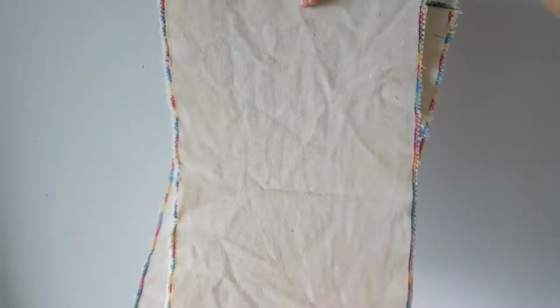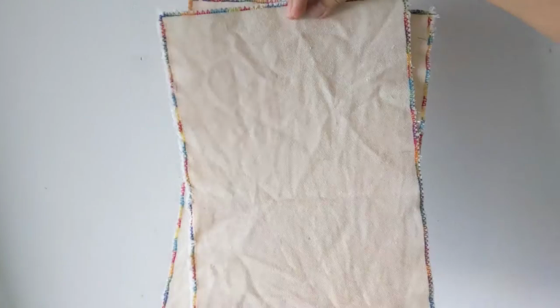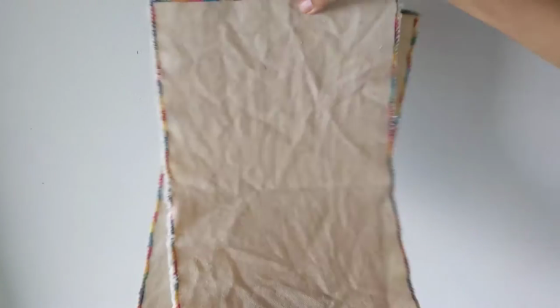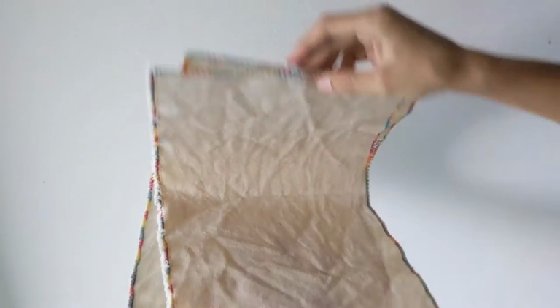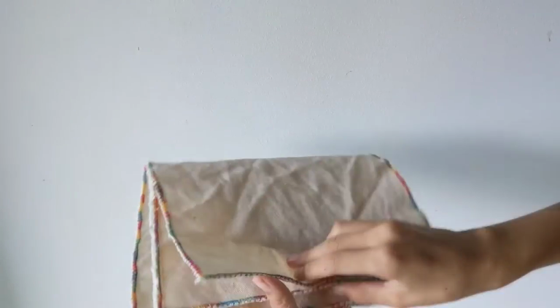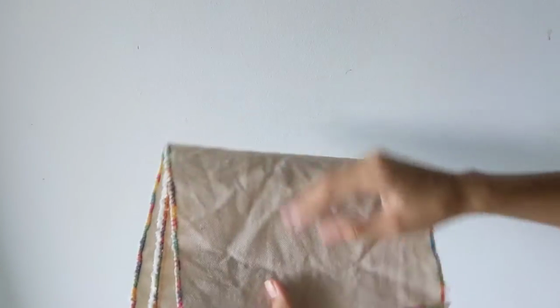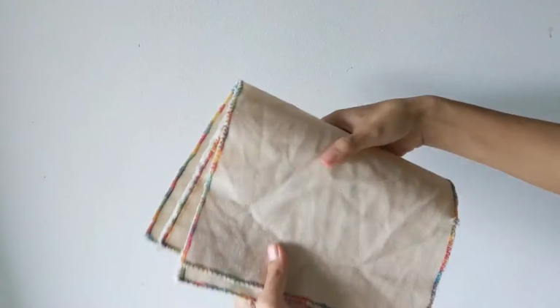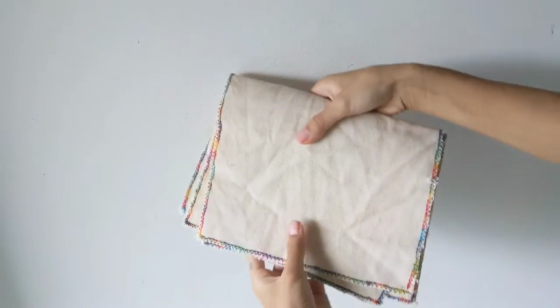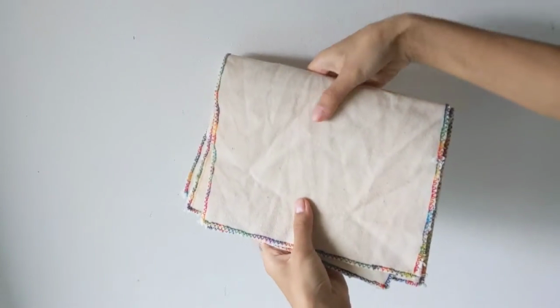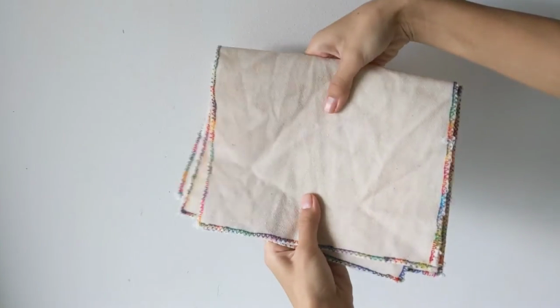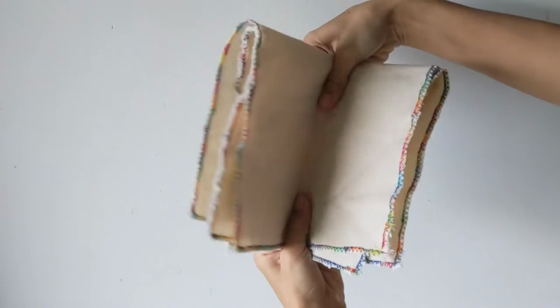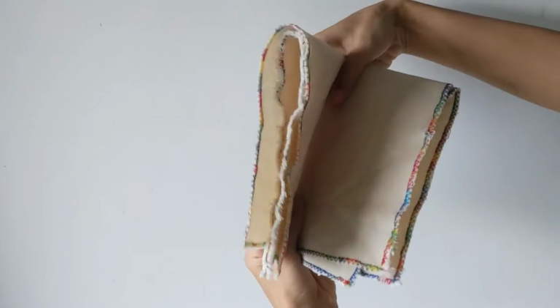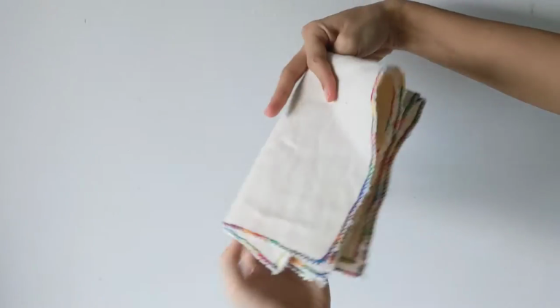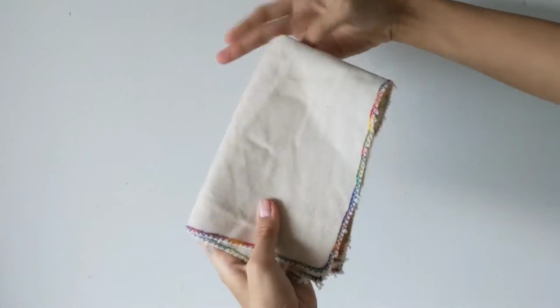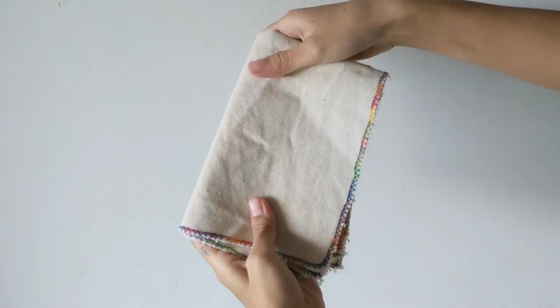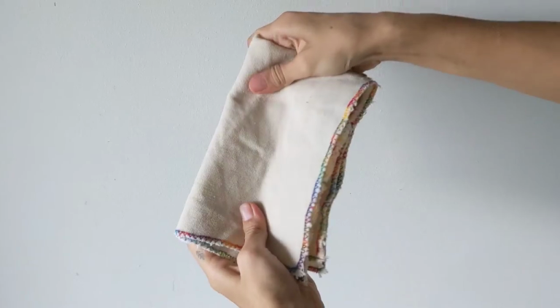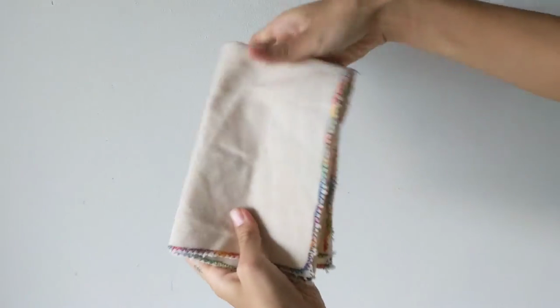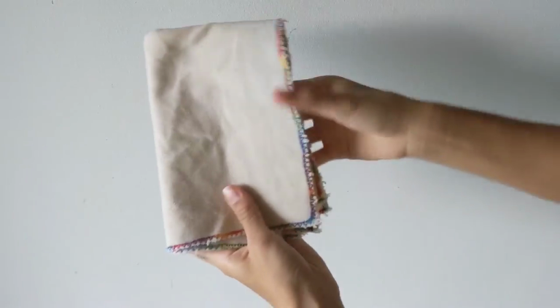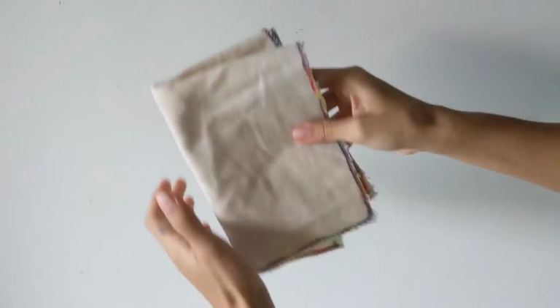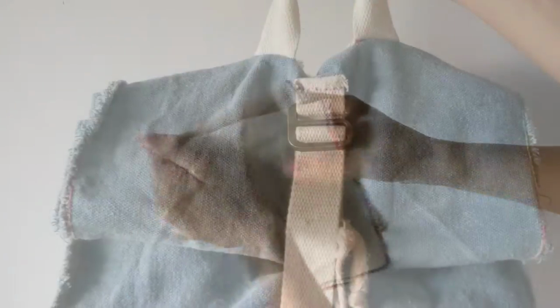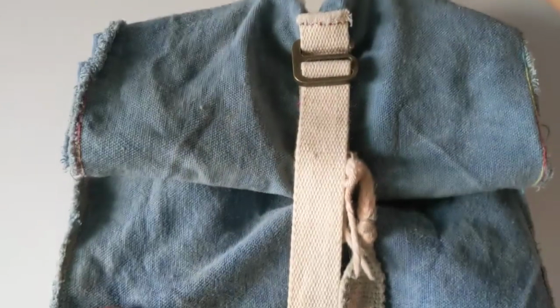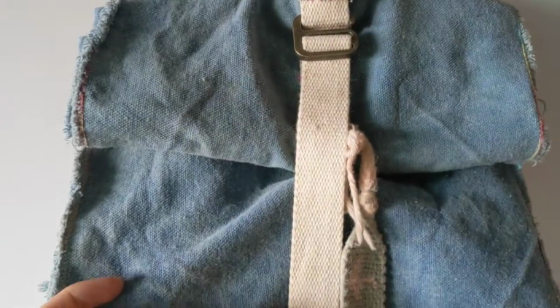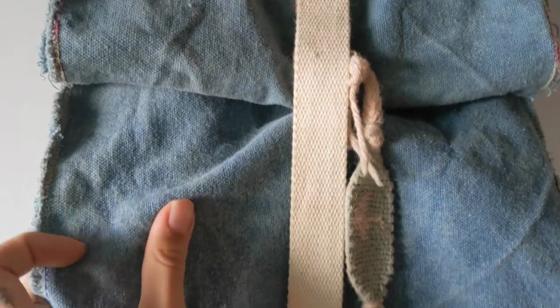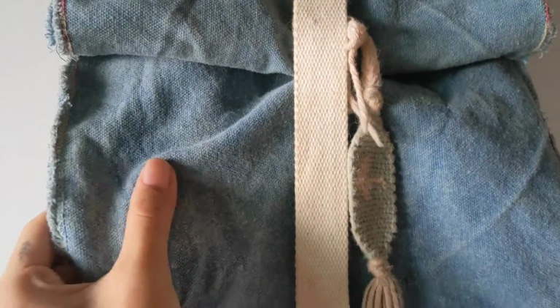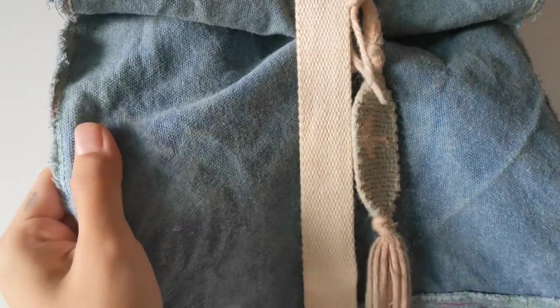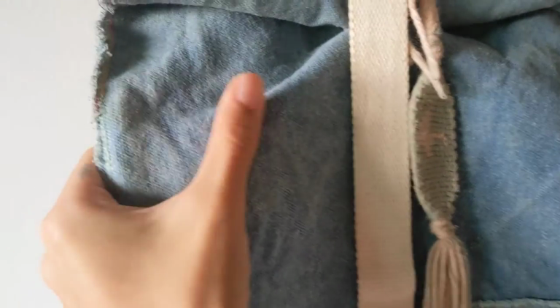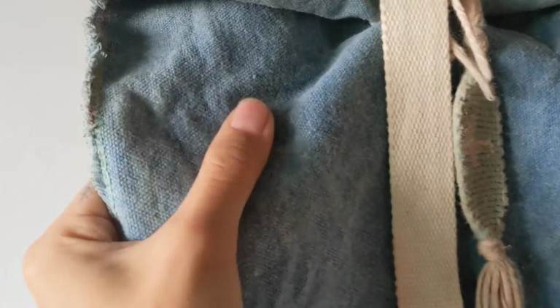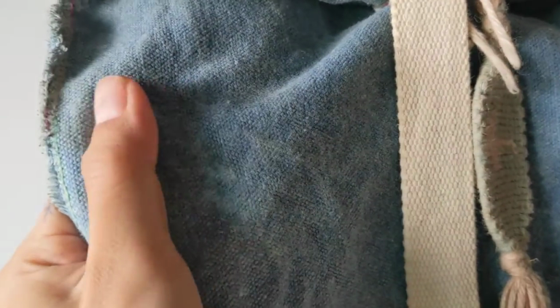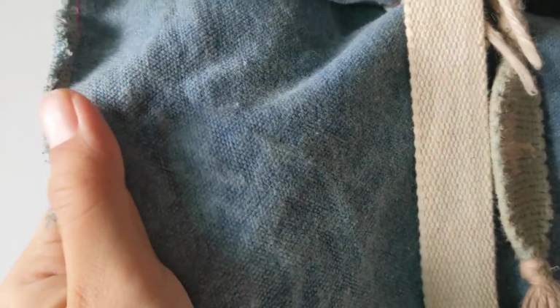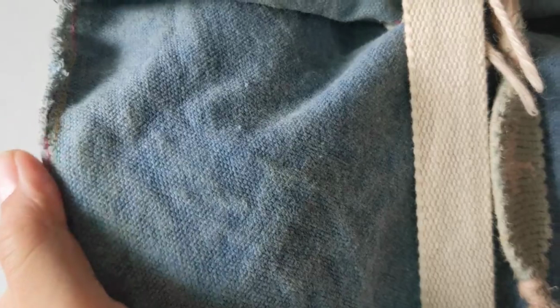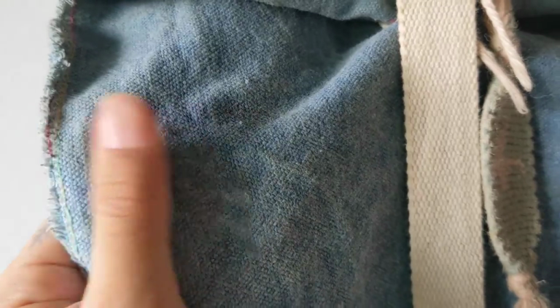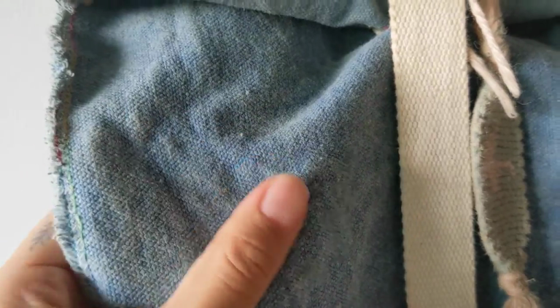We love working with canvas in our home. To help it become more water, snag, and tear resistant, and also to protect natural dye colors like indigo, we like to wax our cotton canvas.